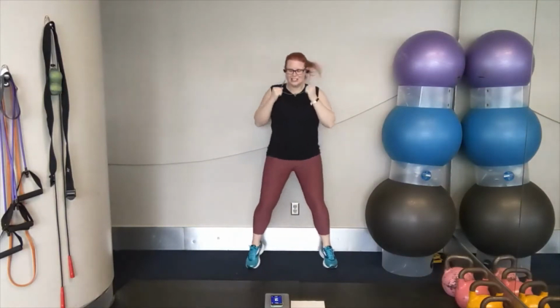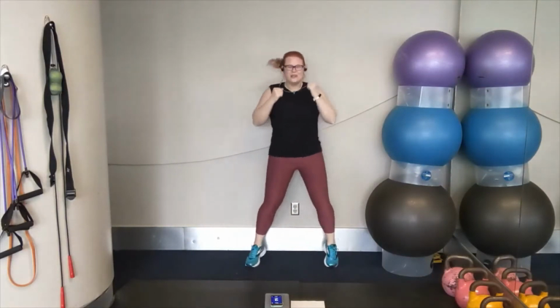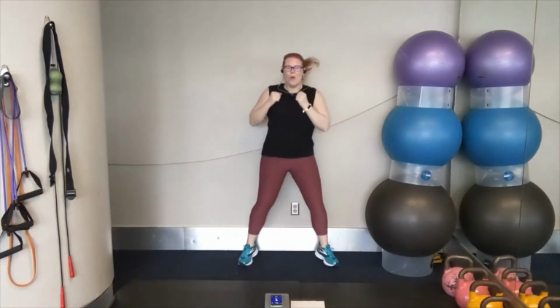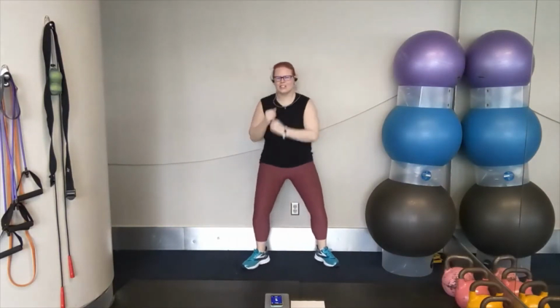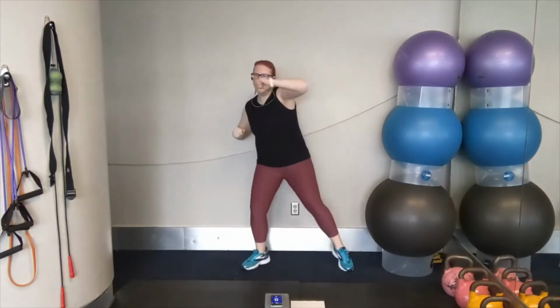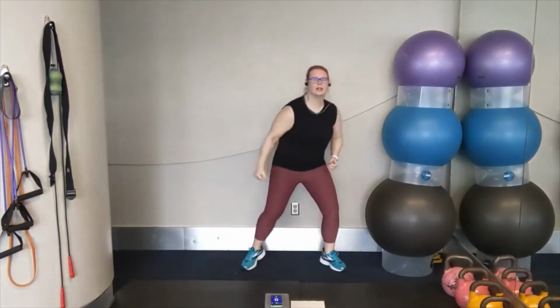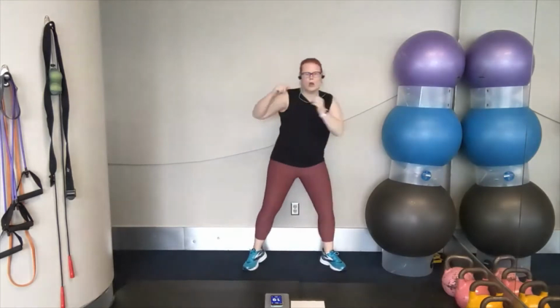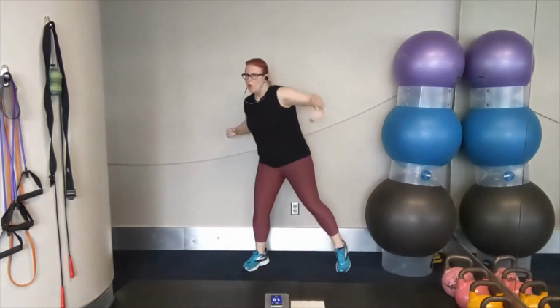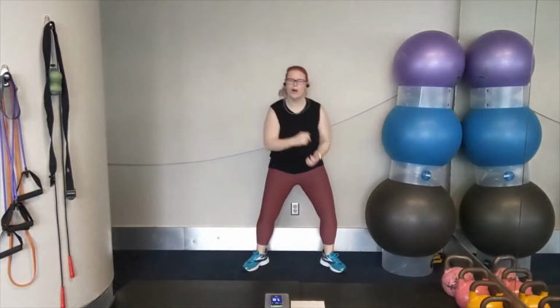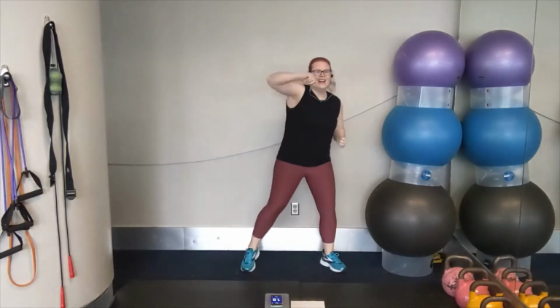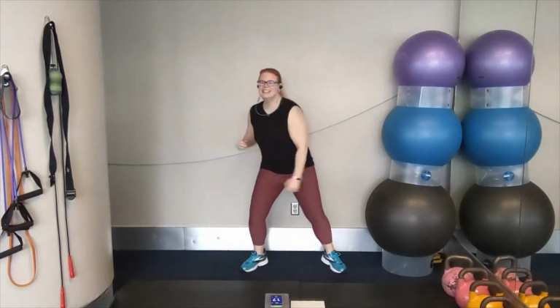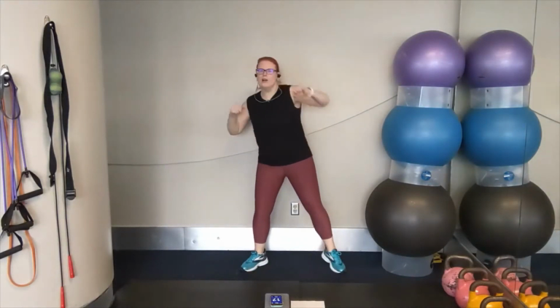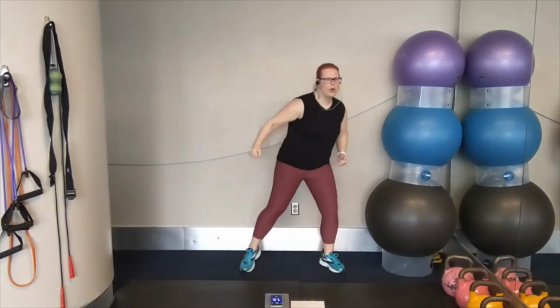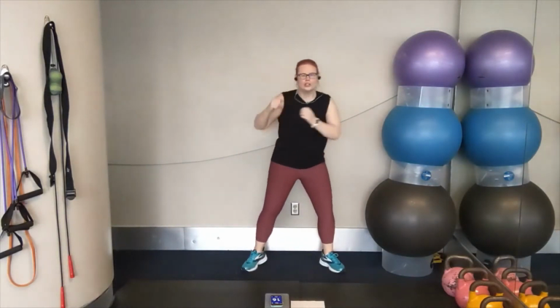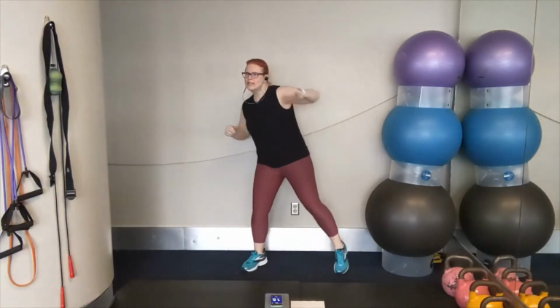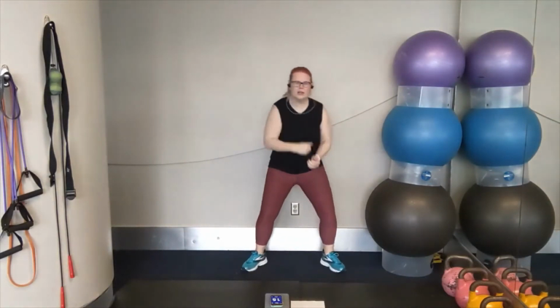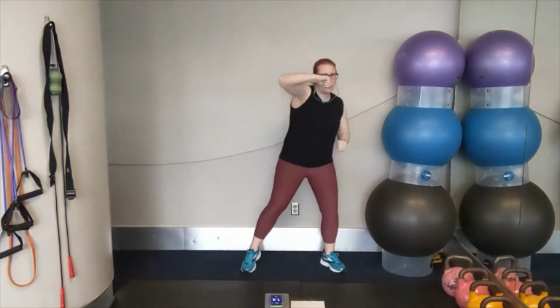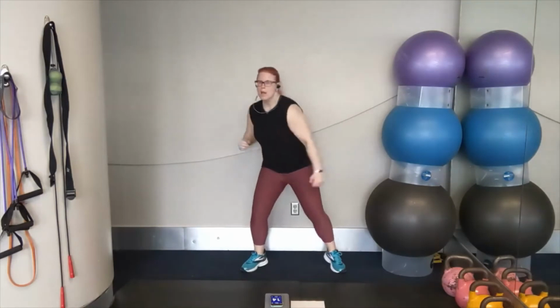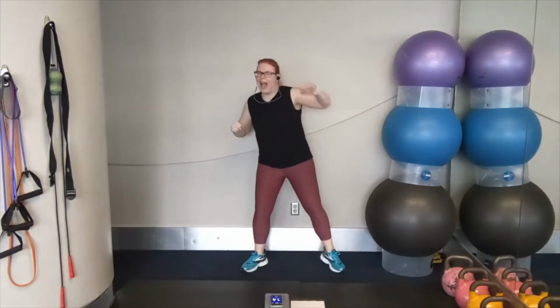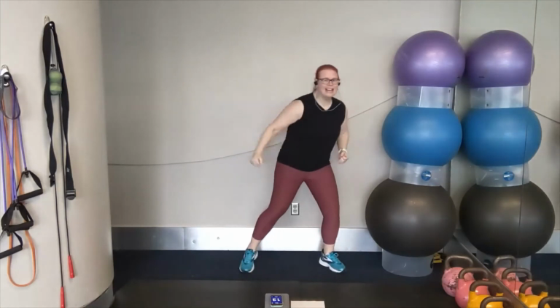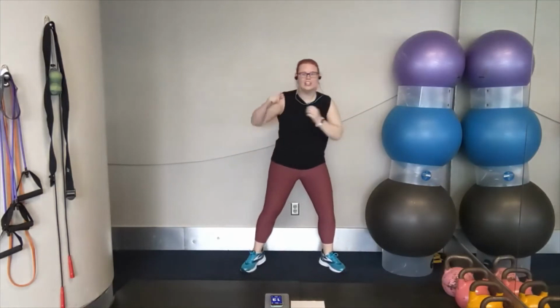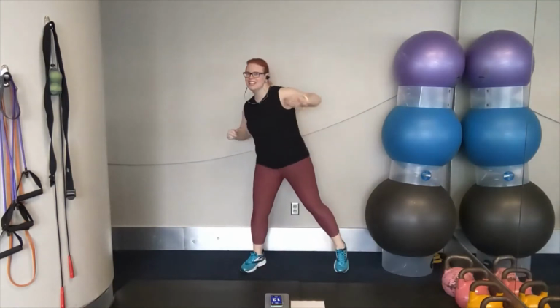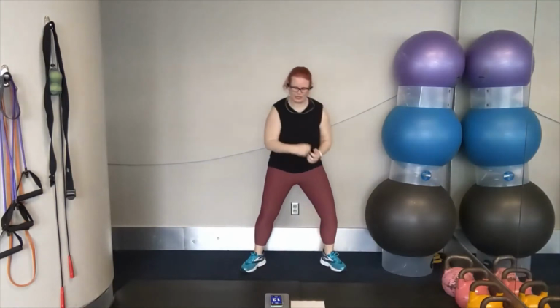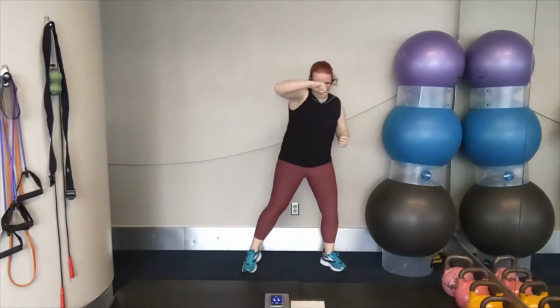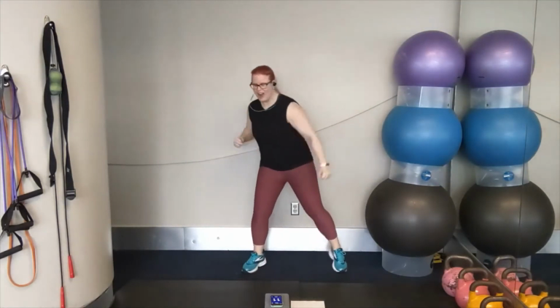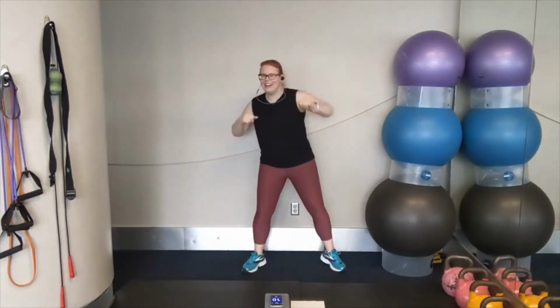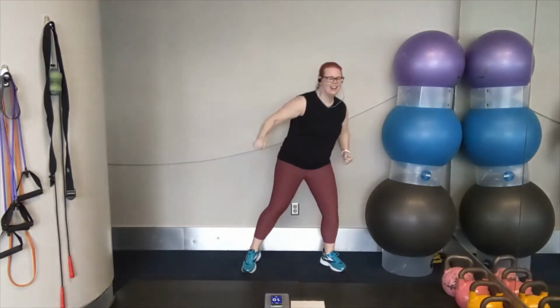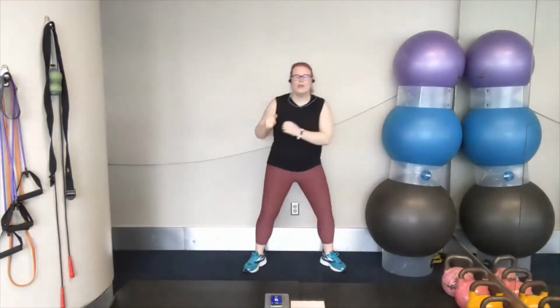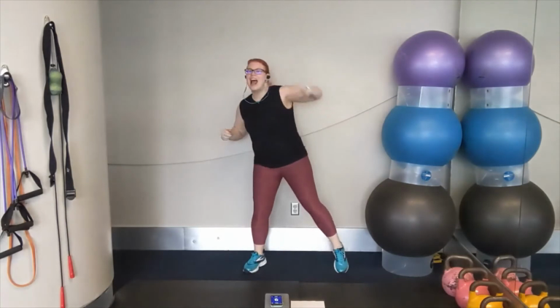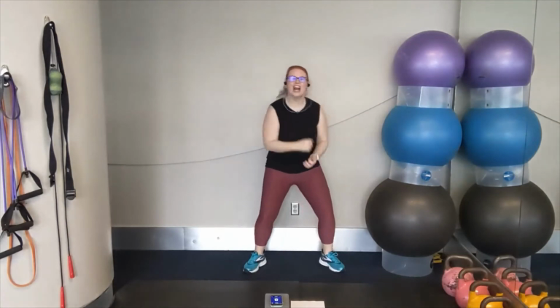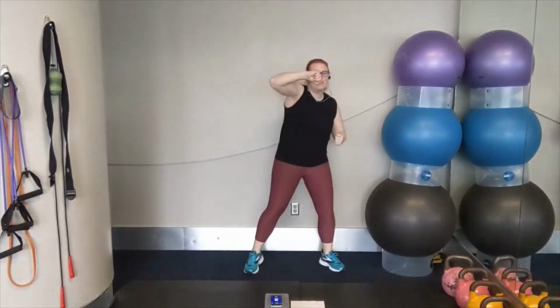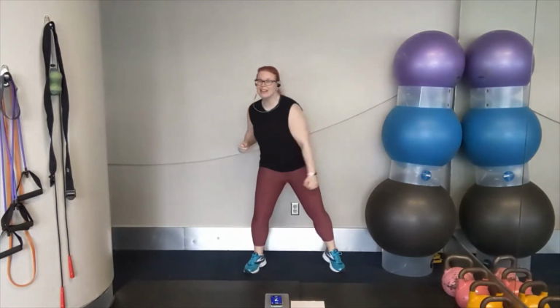Two, one. Let's go. Hooks. That's it. 20 seconds here. Make every punch count. You've got it. We've got half jacks coming up next.